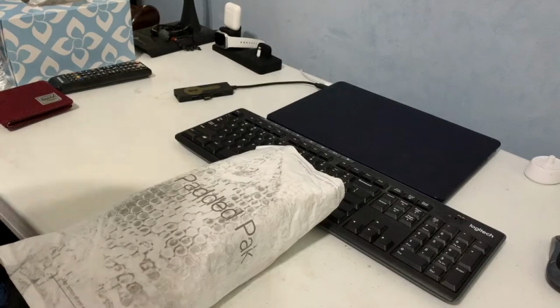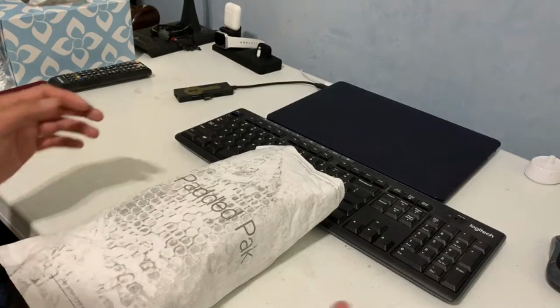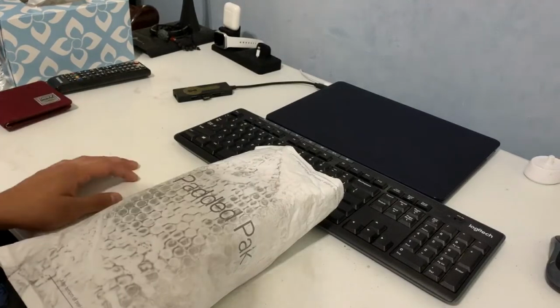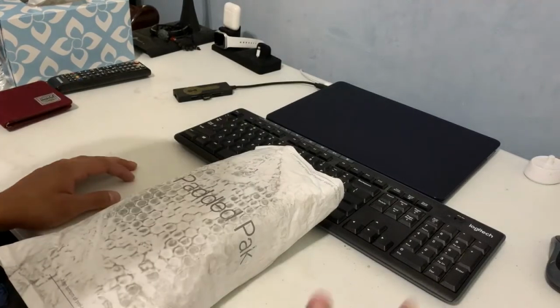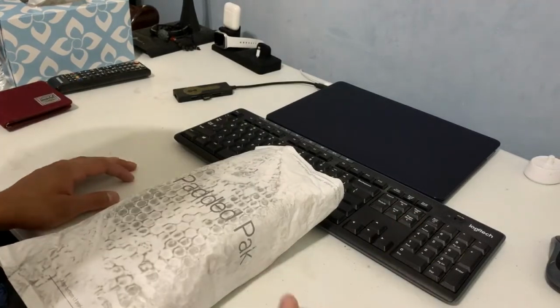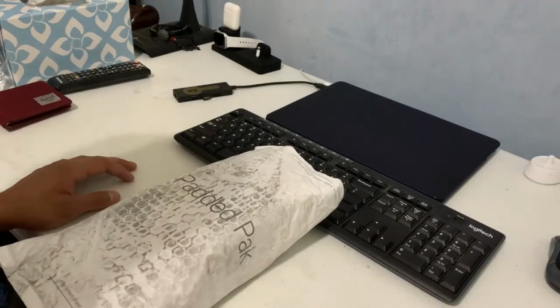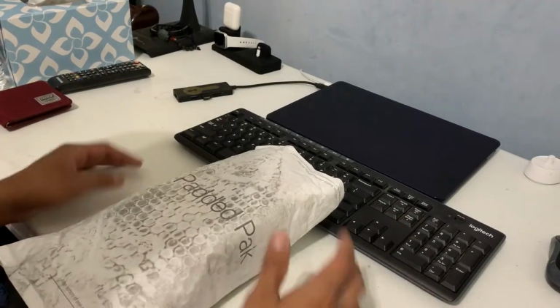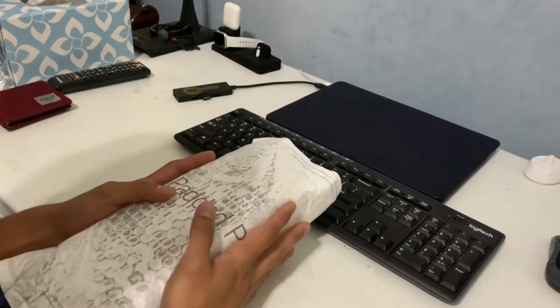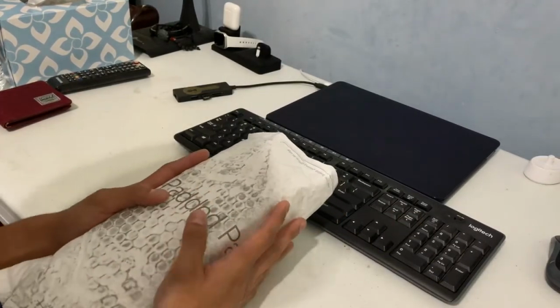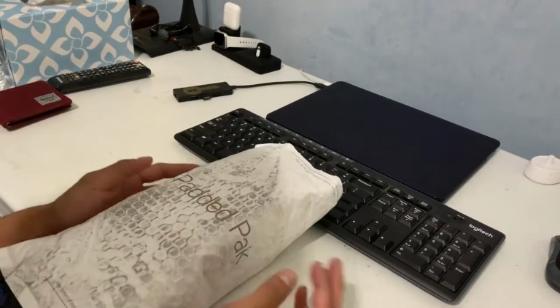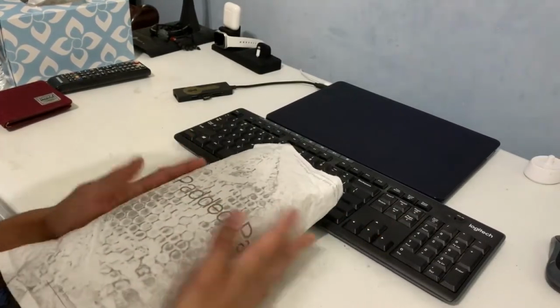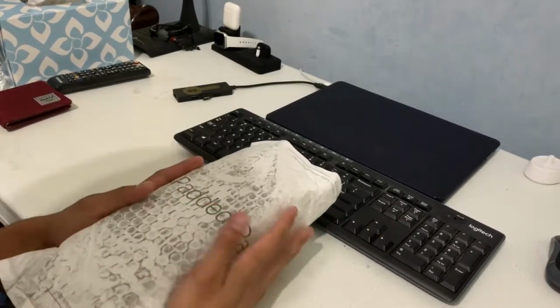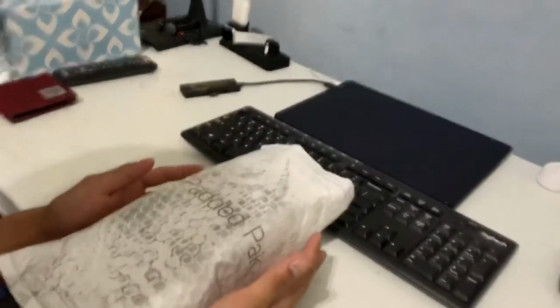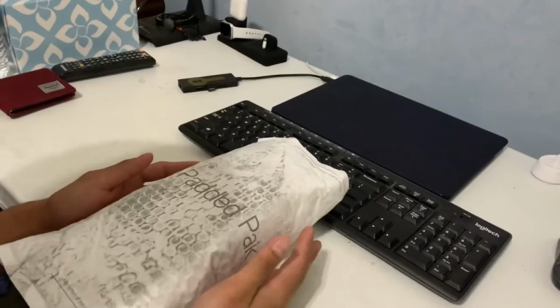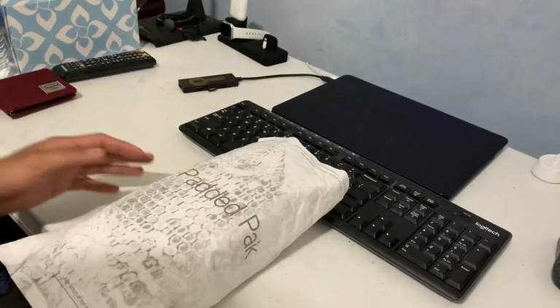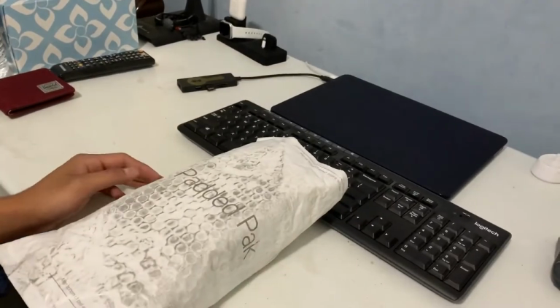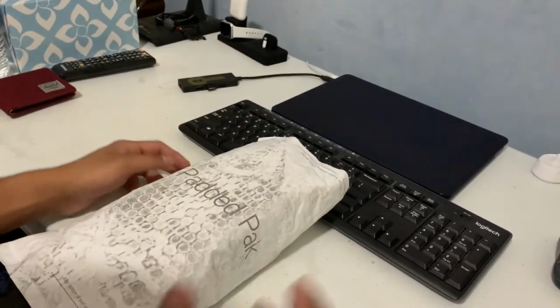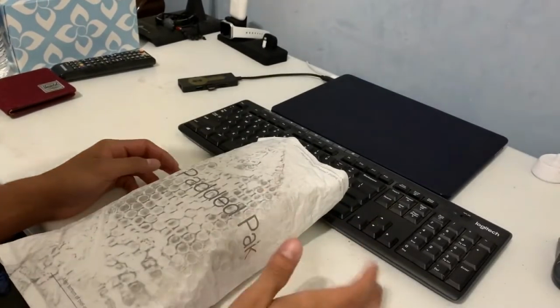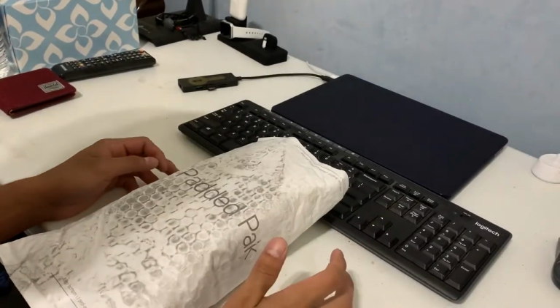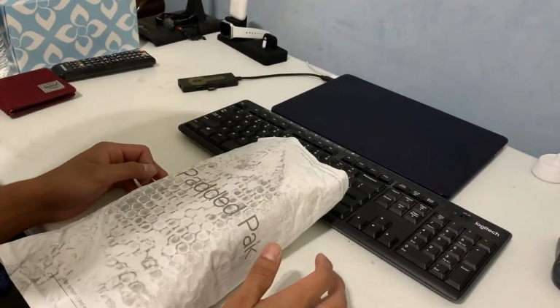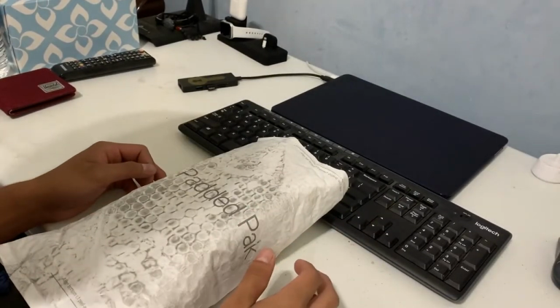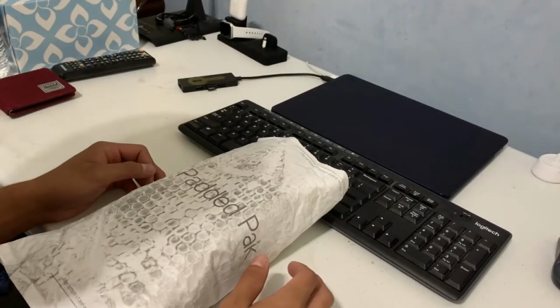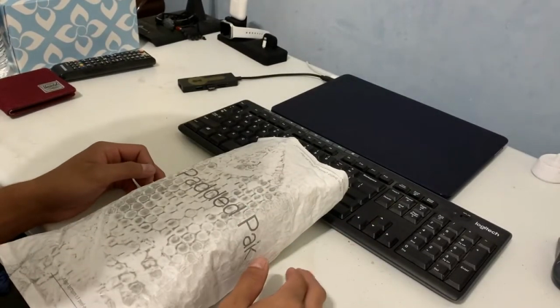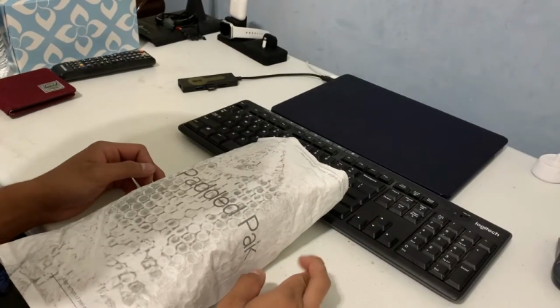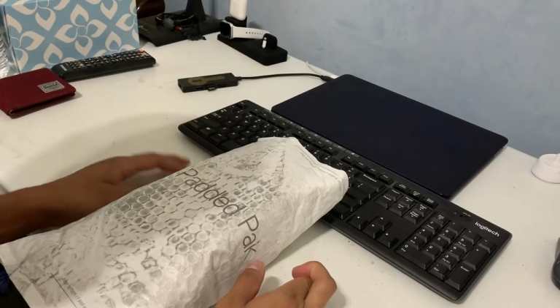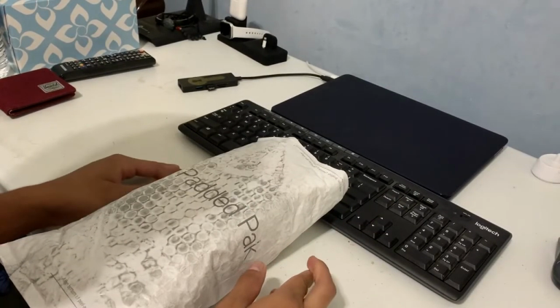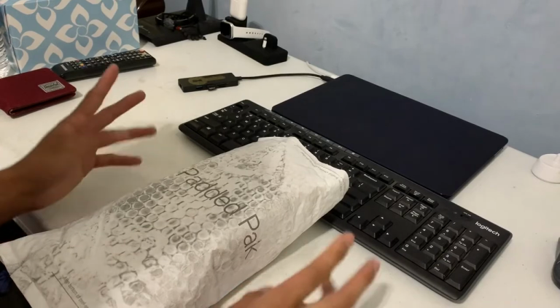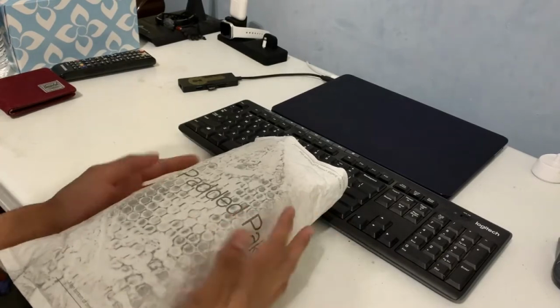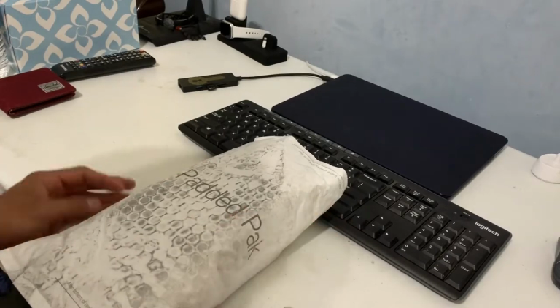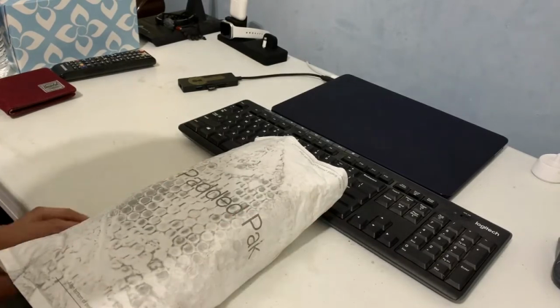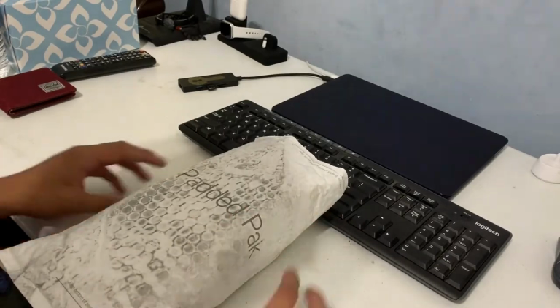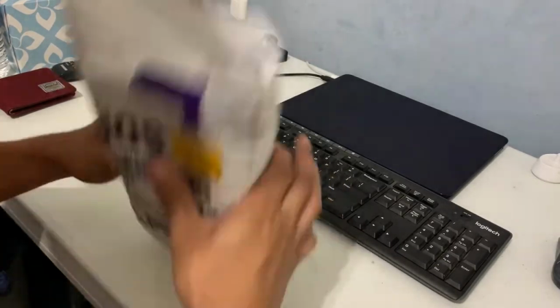Hey guys, it's been a while, but today I have an unboxing from speedcueshop.com. In here should be a Valk 4 and also an iPhone XR phone case, so I recently got a new phone for that.